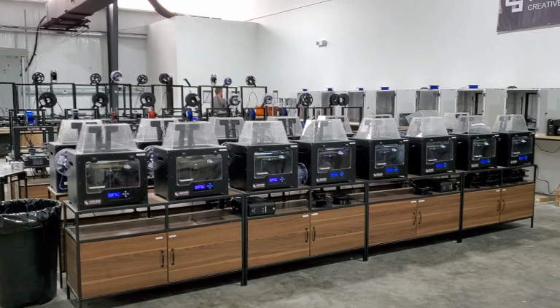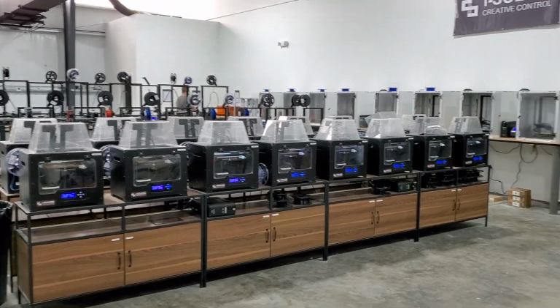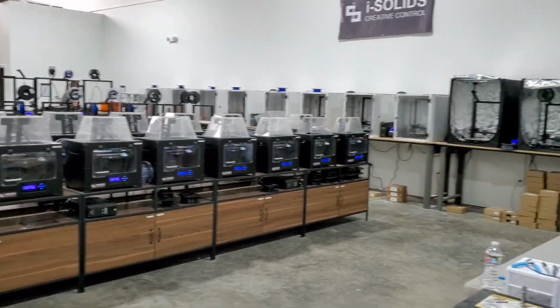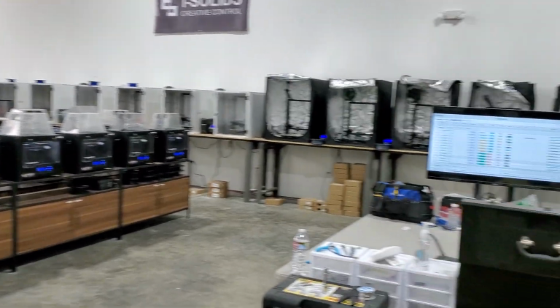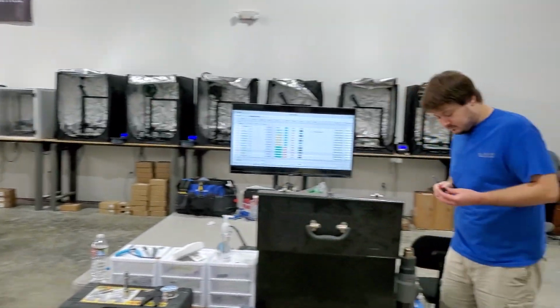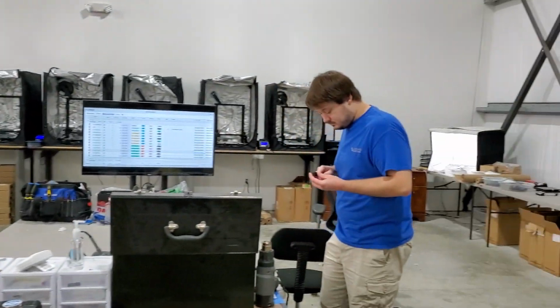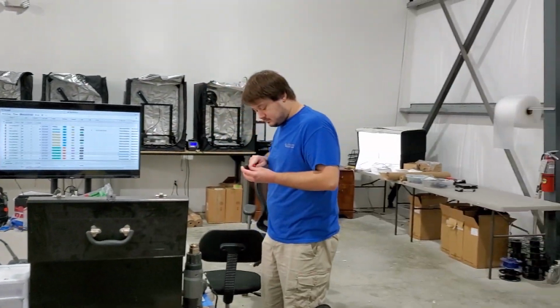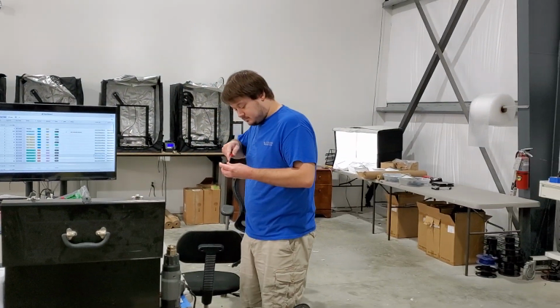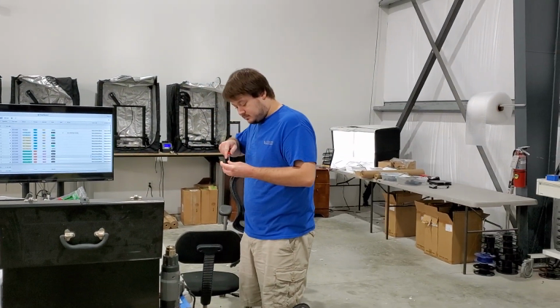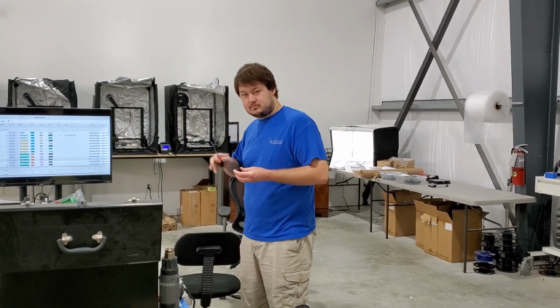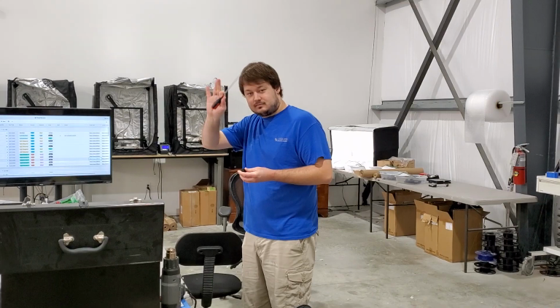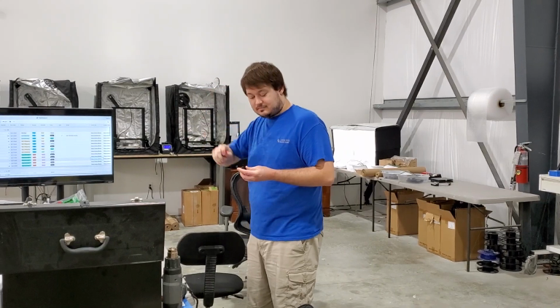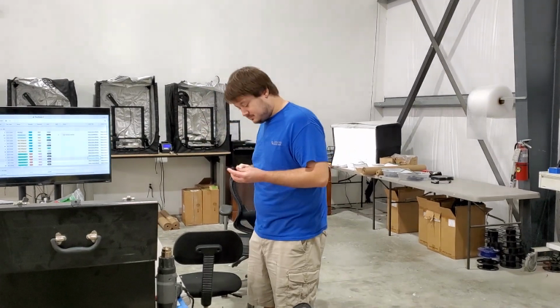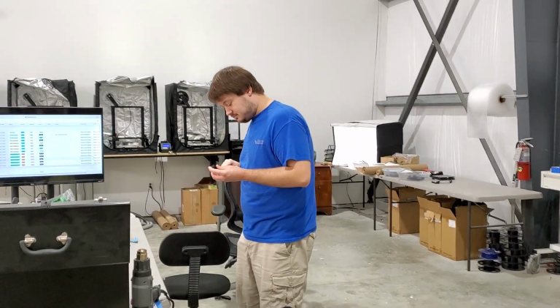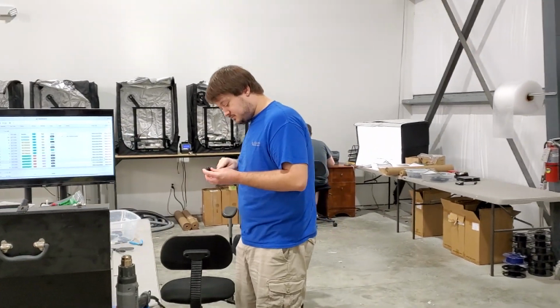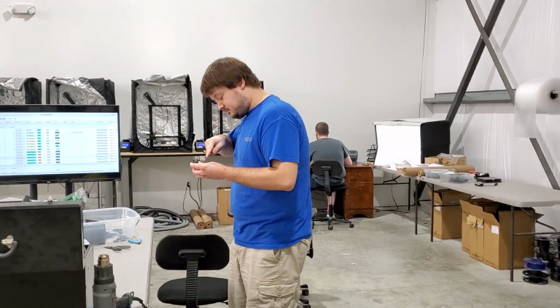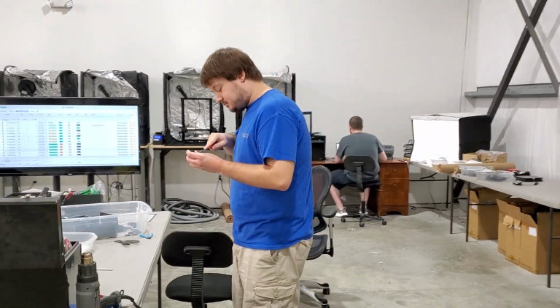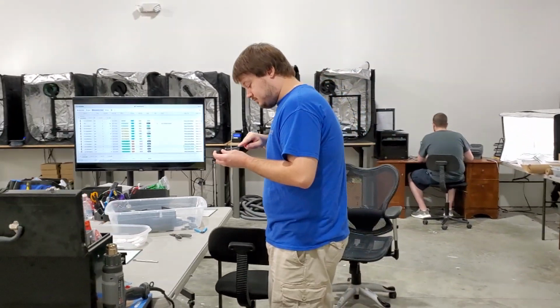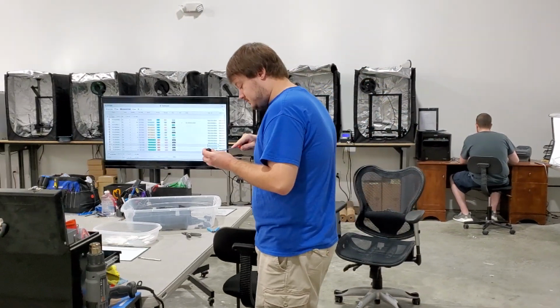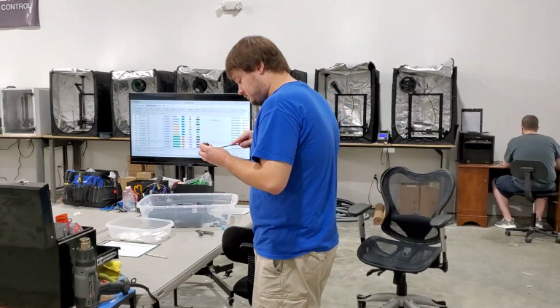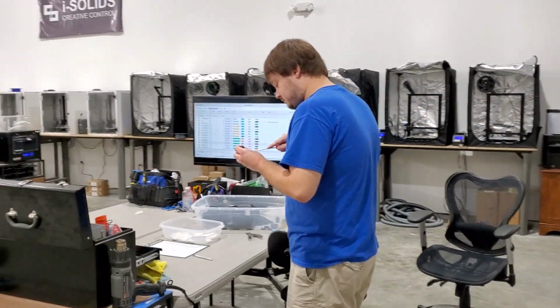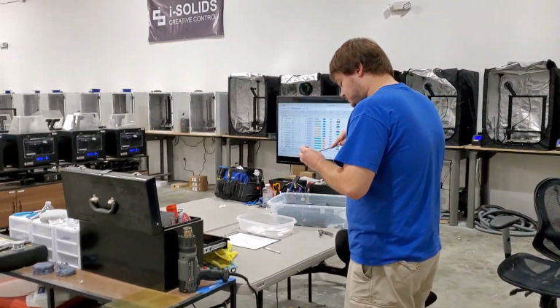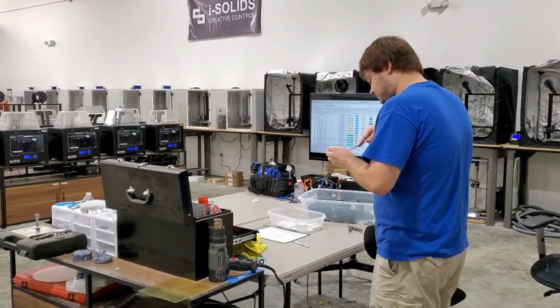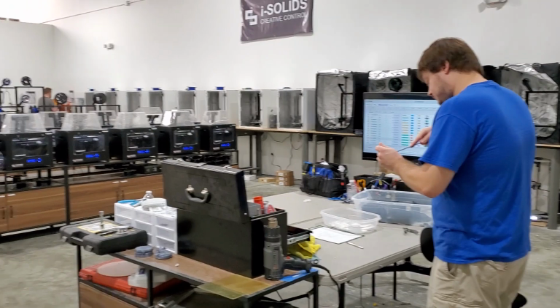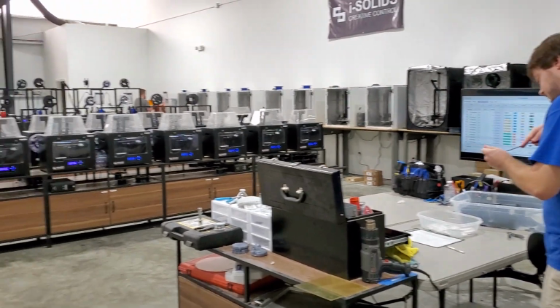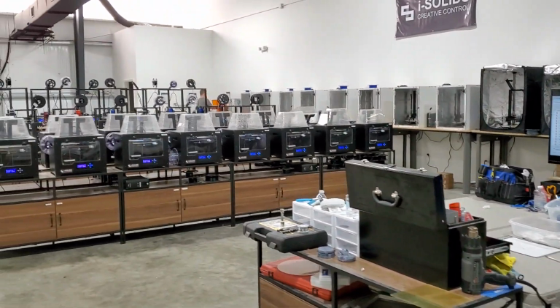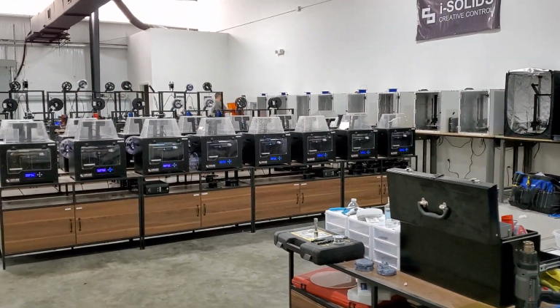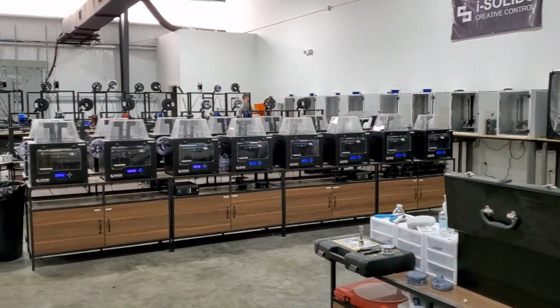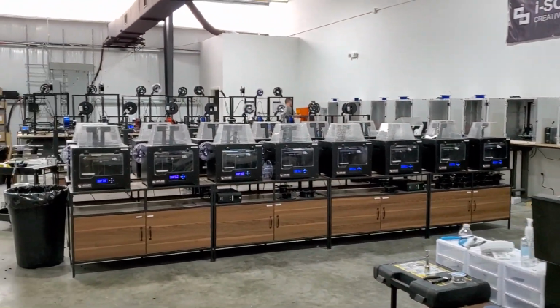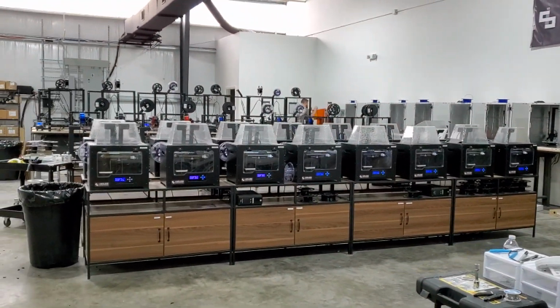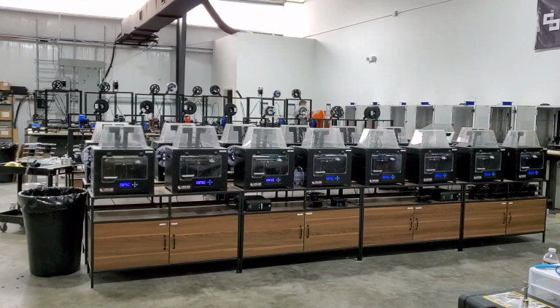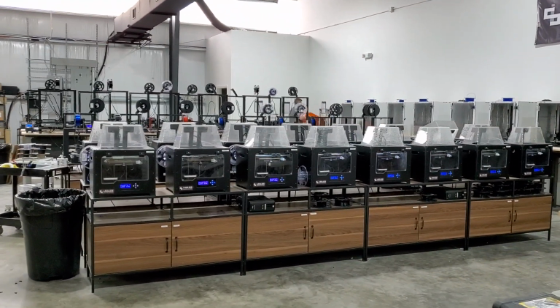Obviously all of our FDM machines over here. This is Mr. Clark Limbaugh. He is a mechanical engineer and he helps out pretty much everywhere — on the production side, doing post-processing, getting machines started, helps with designs, everything.